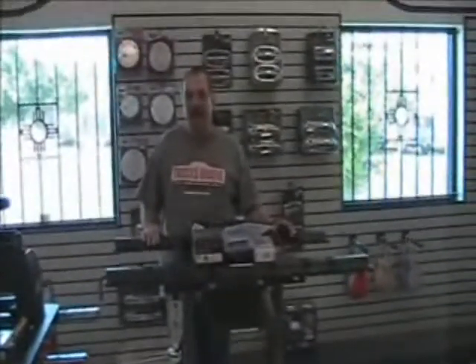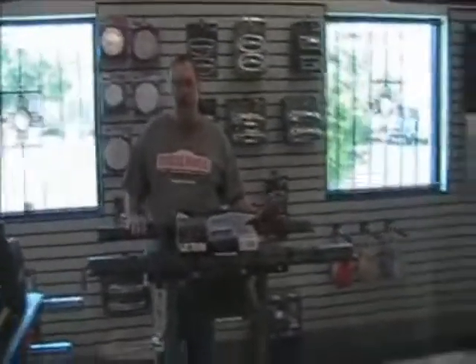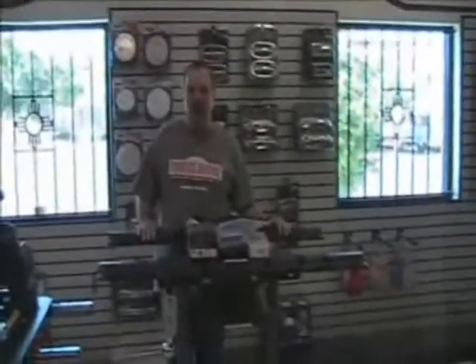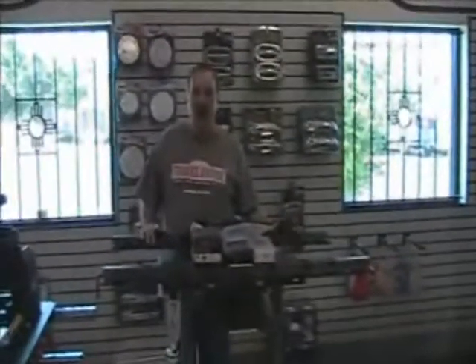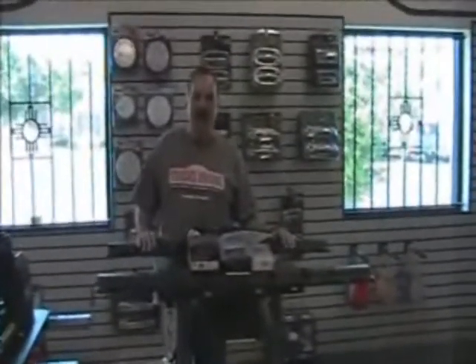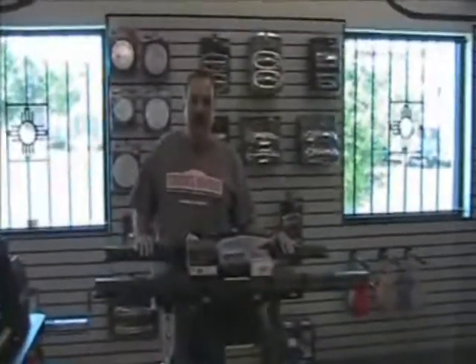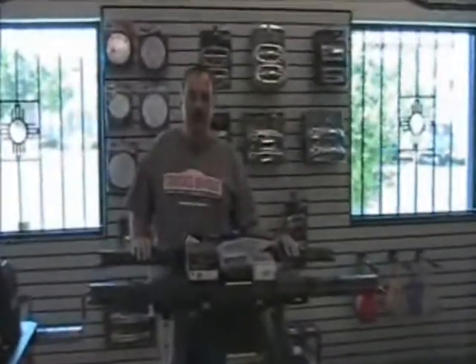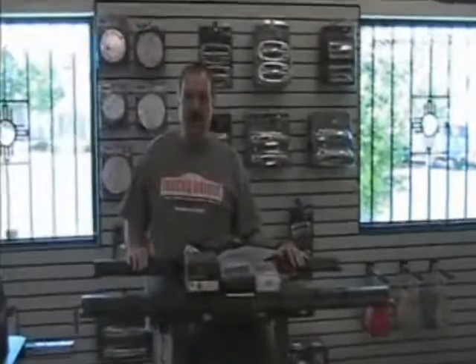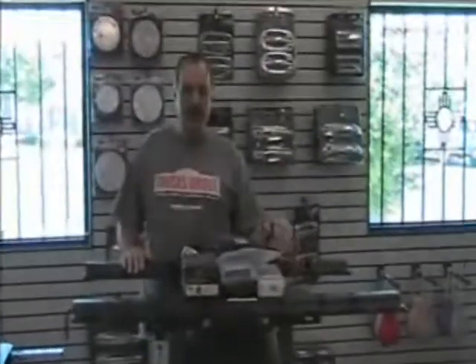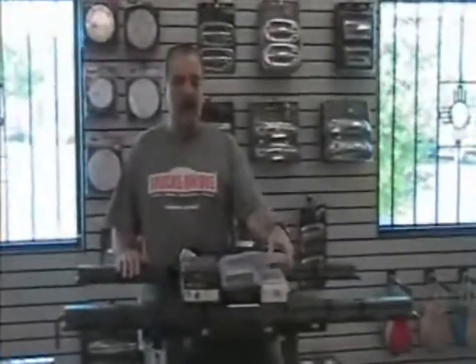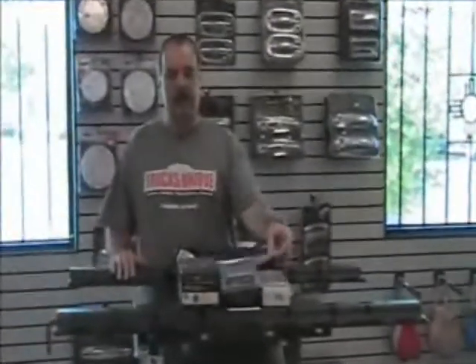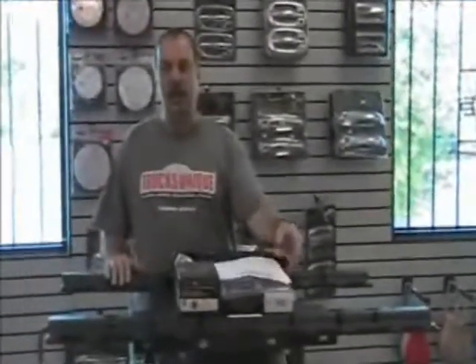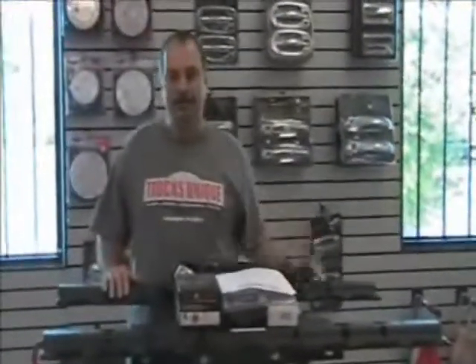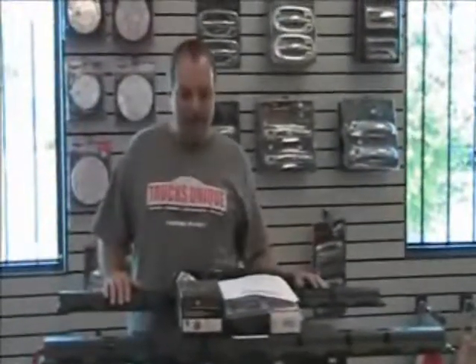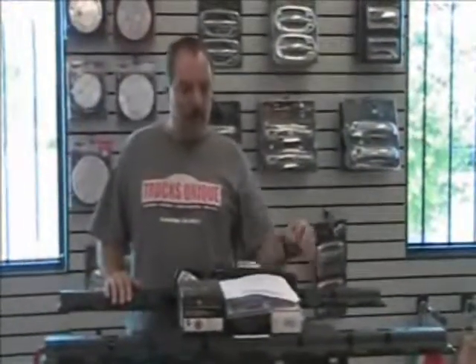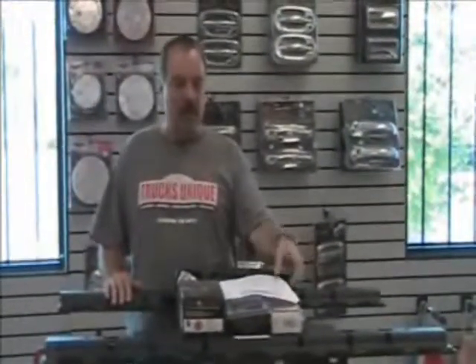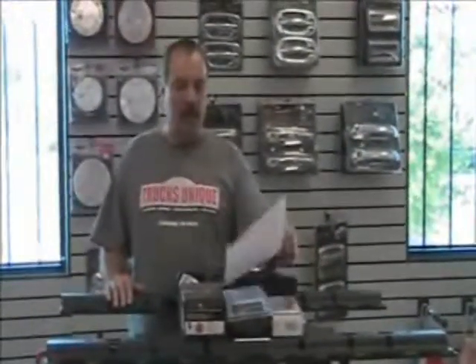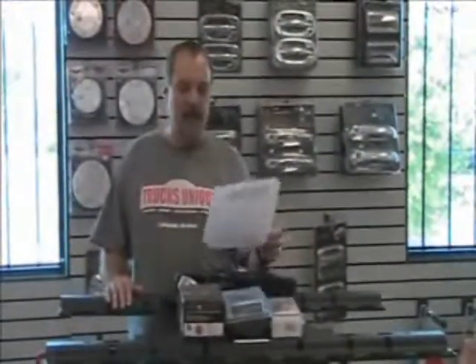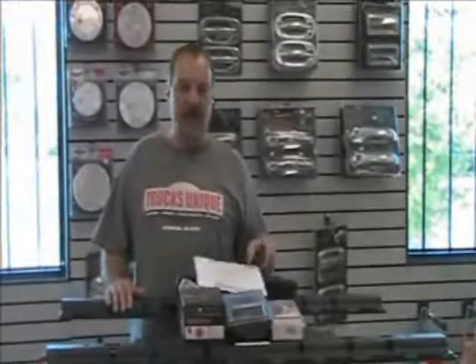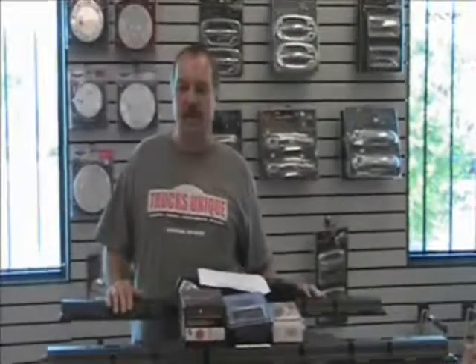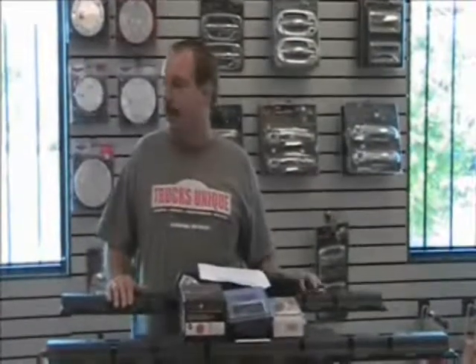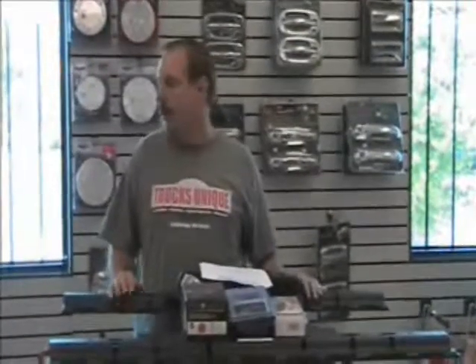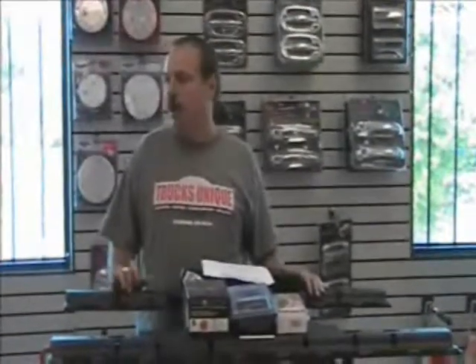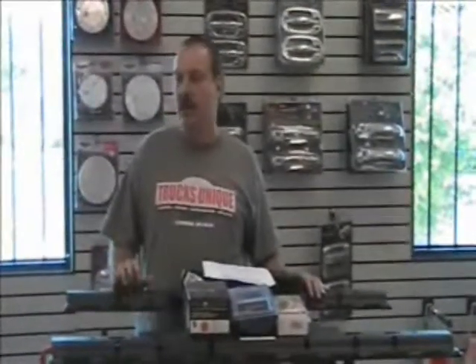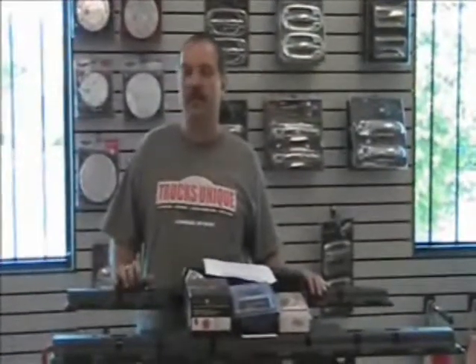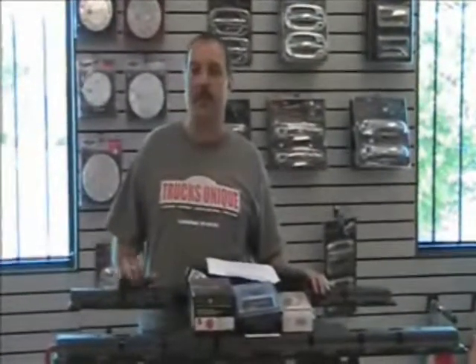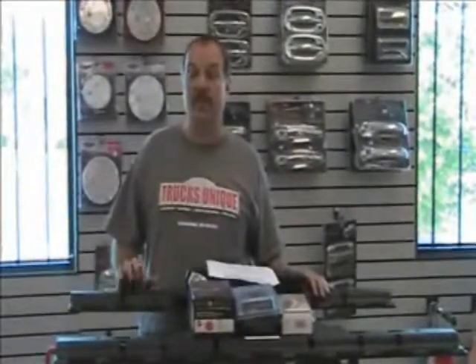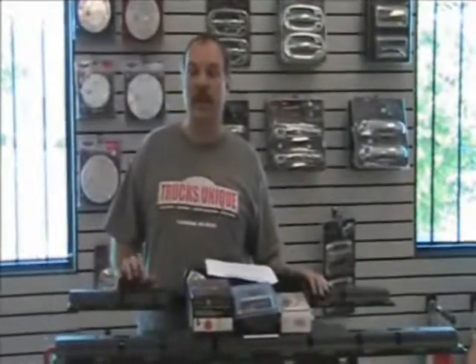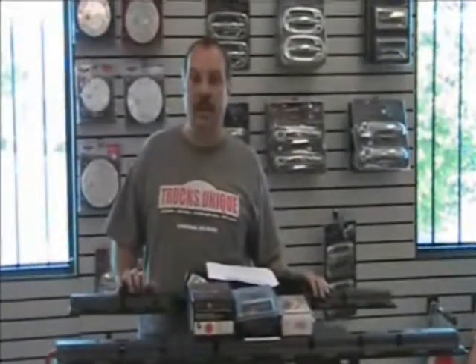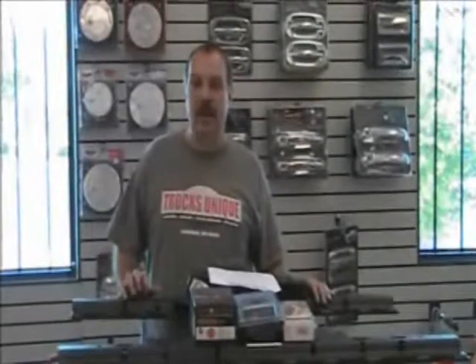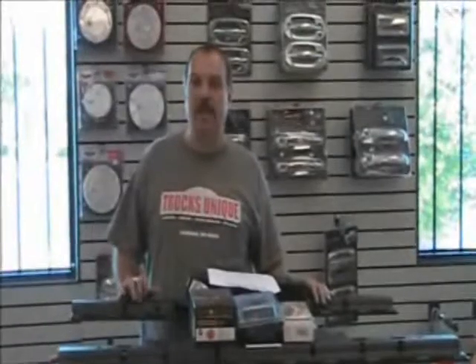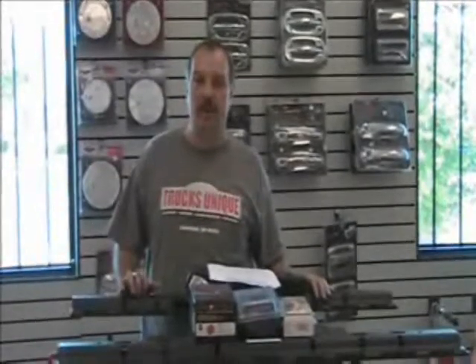Good morning, I'm Carl, and this is our next TU How To about towing. We're going to be covering different segments of towing, beginning with the differences between gooseneck hitches and fifth-wheel hitches.